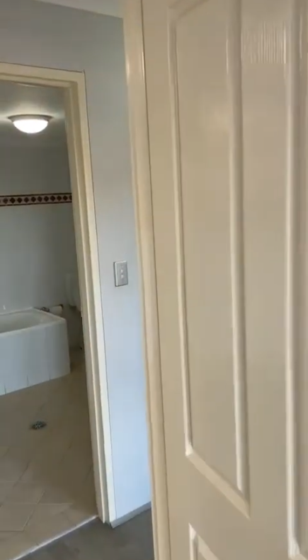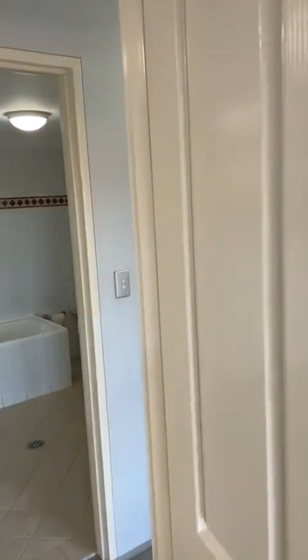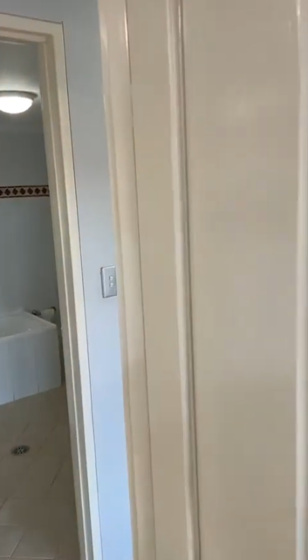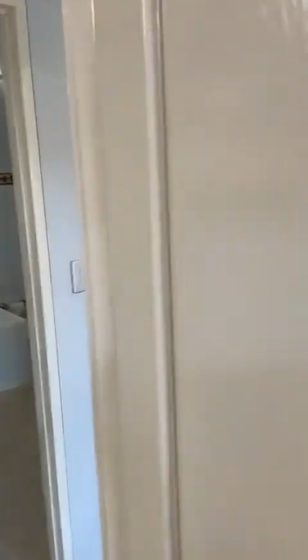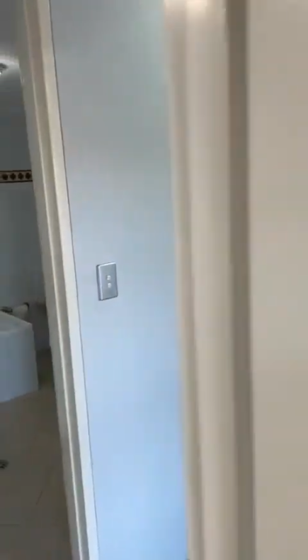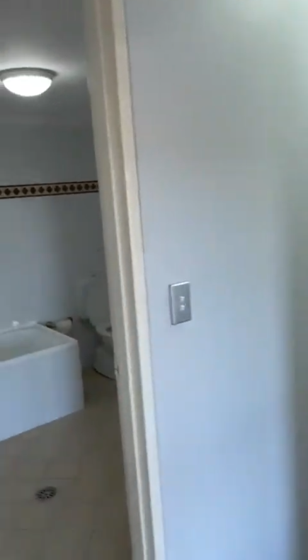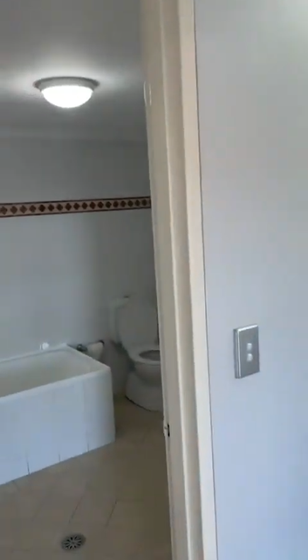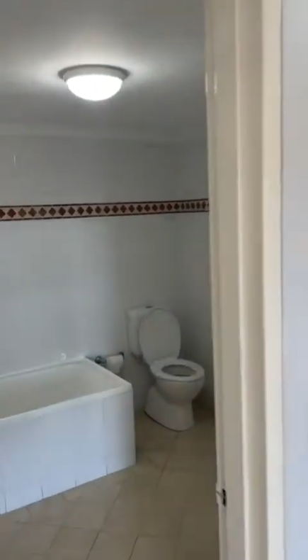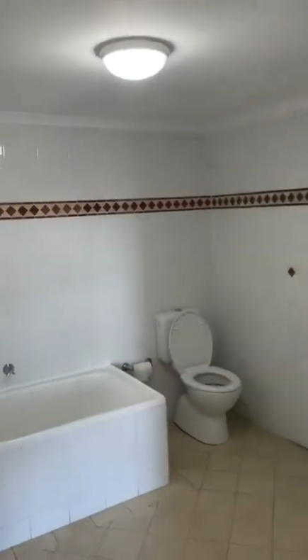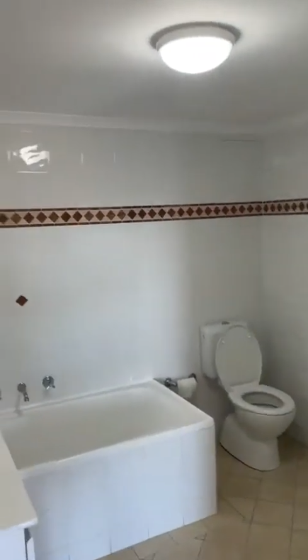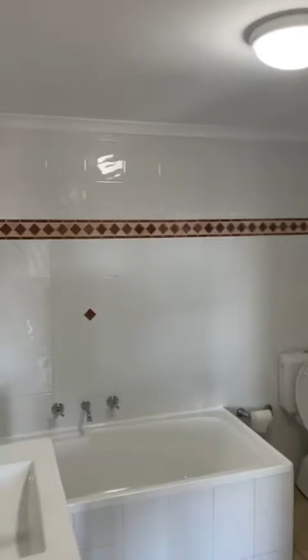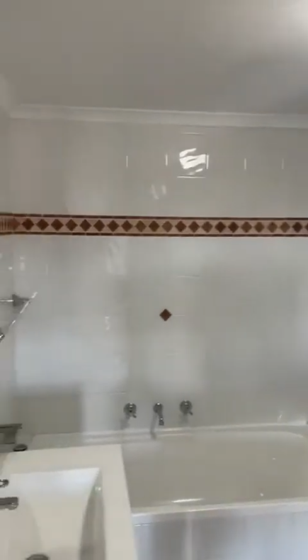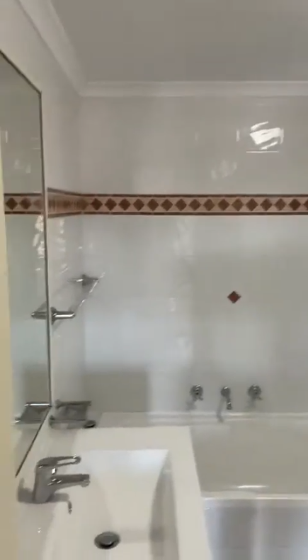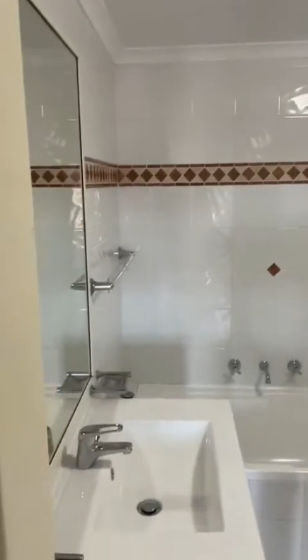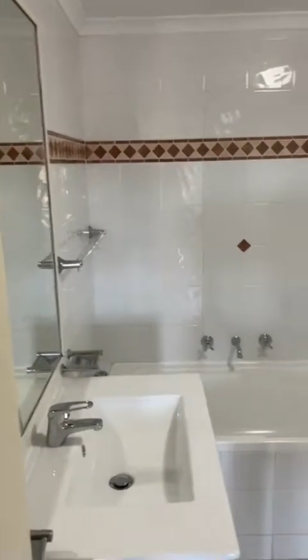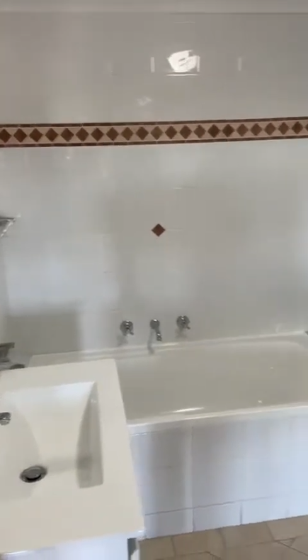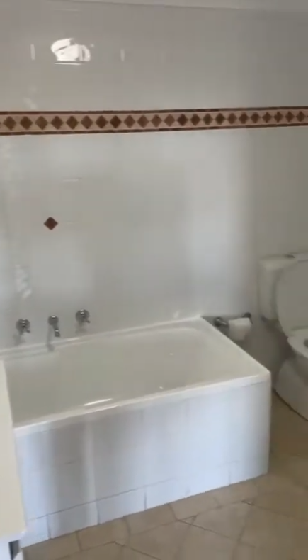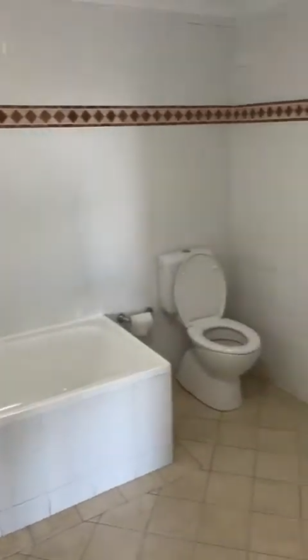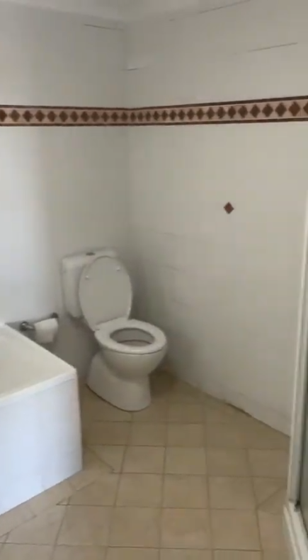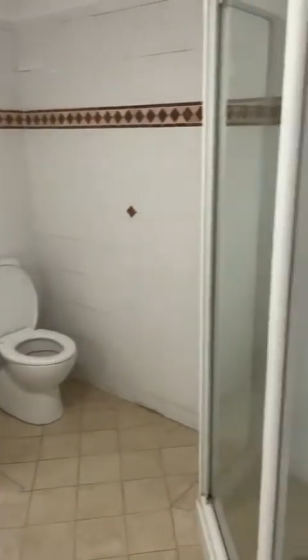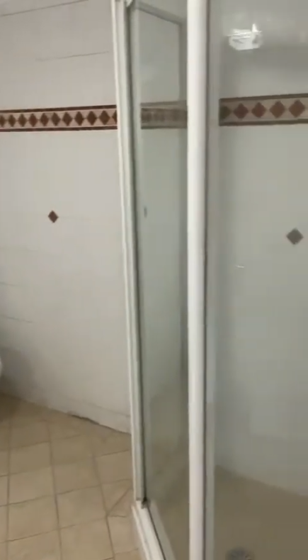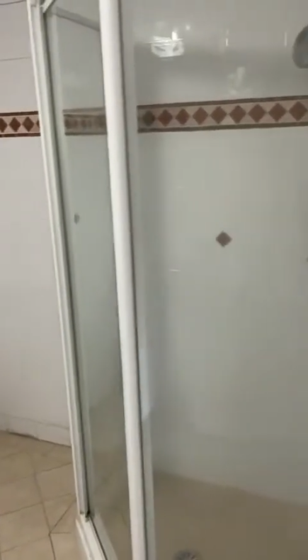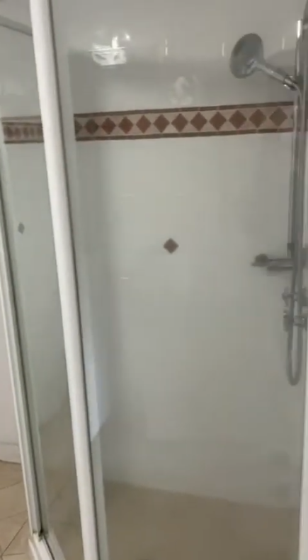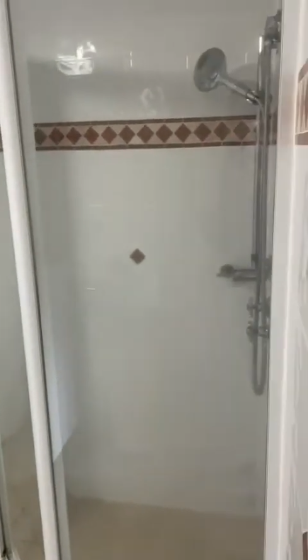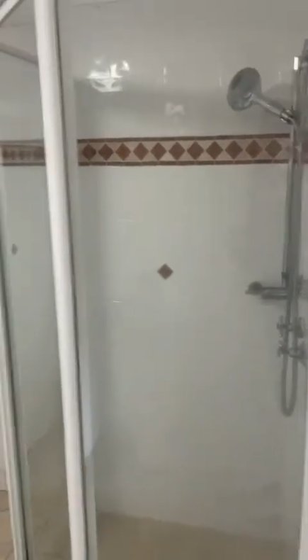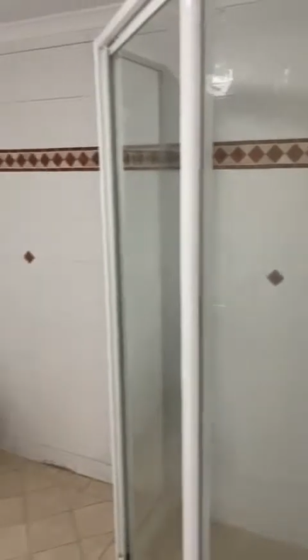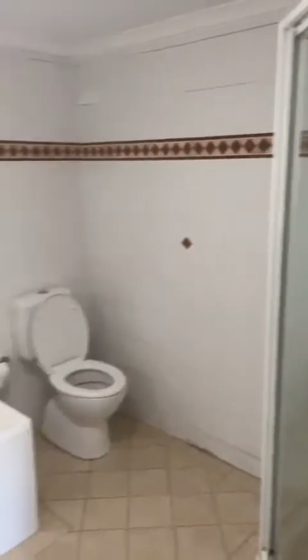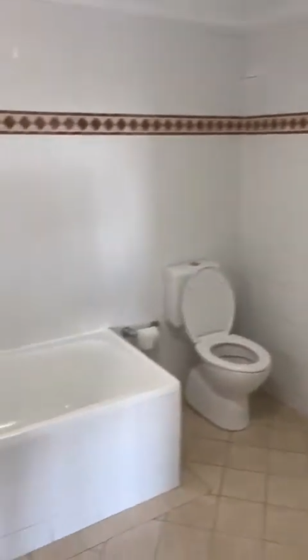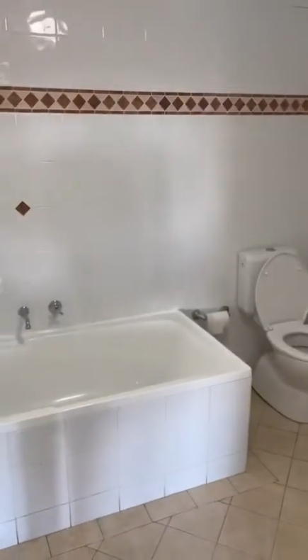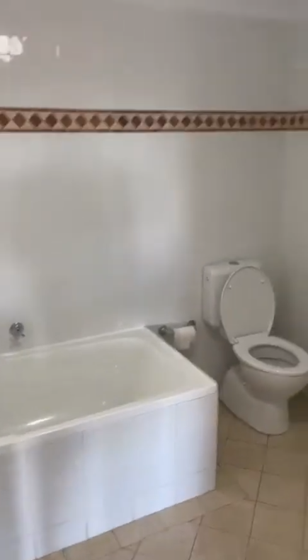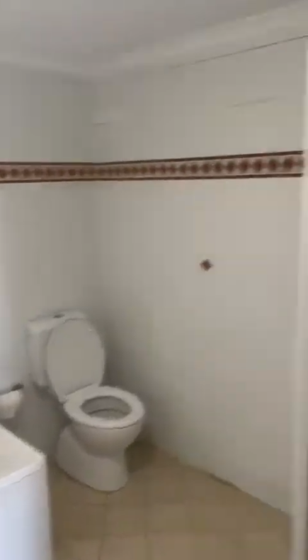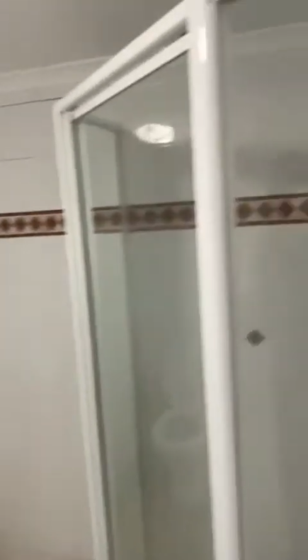That's the first bedroom. This is the main bathroom. It's very, very spacious. It comes with a separate bathroom and bathtub and shower.